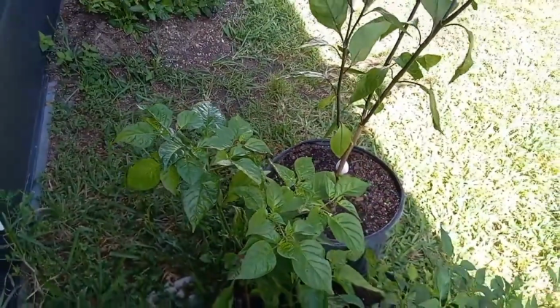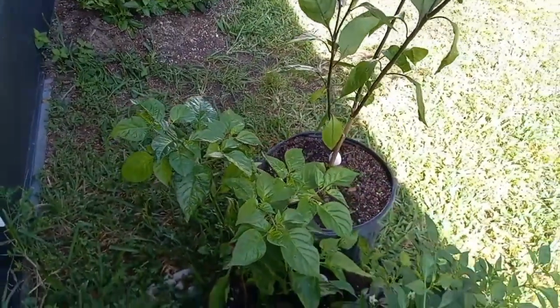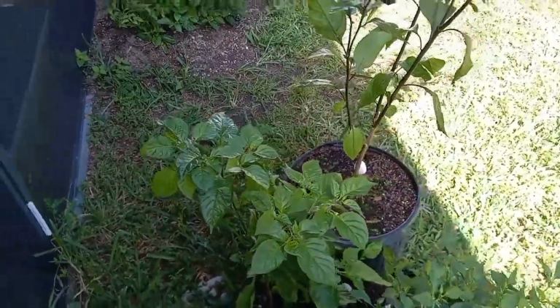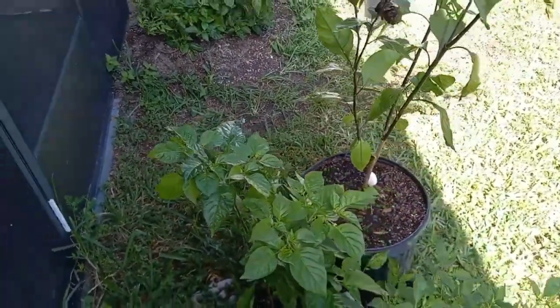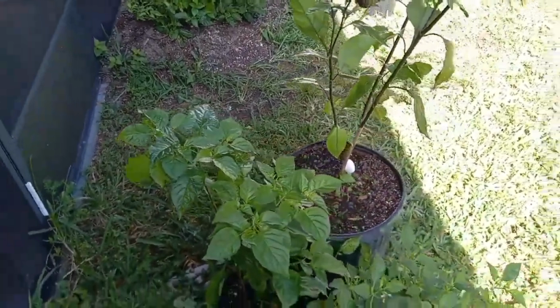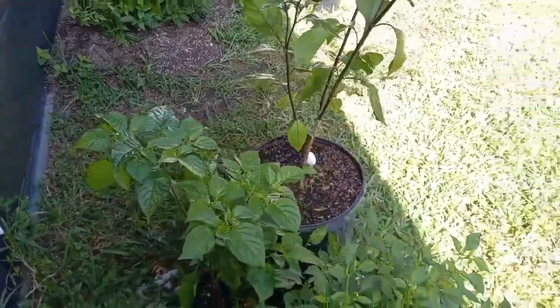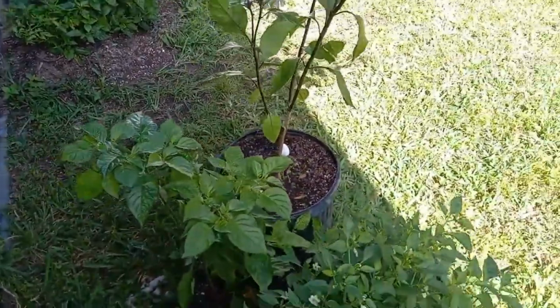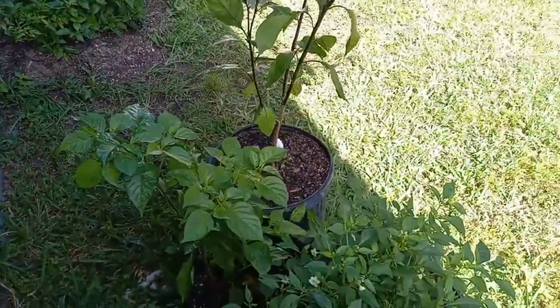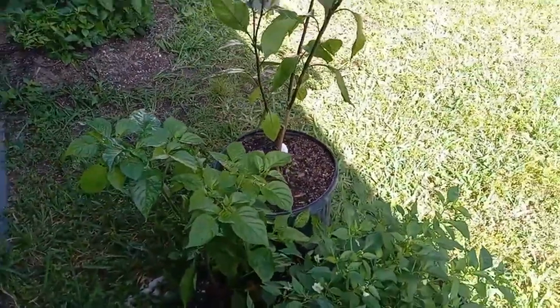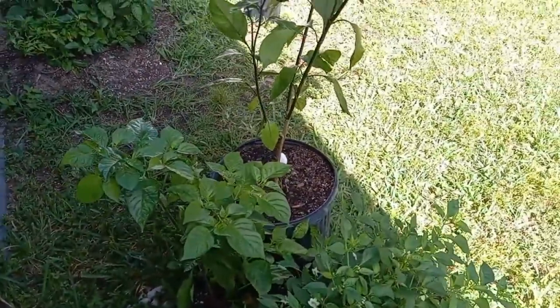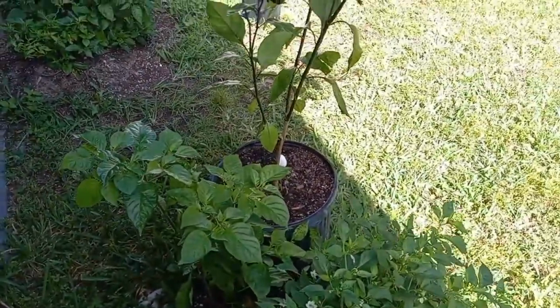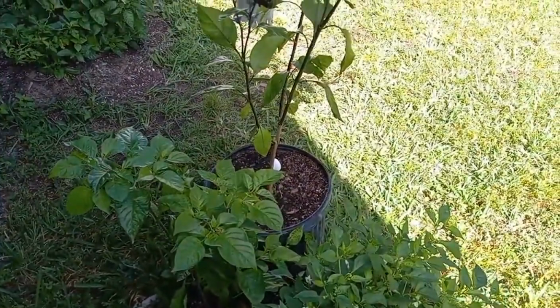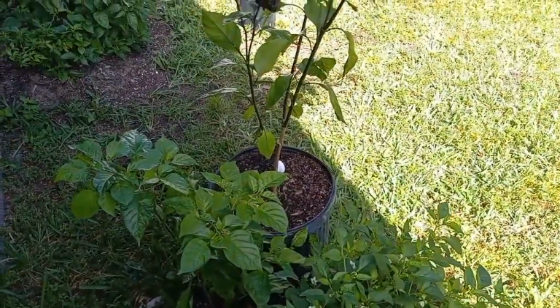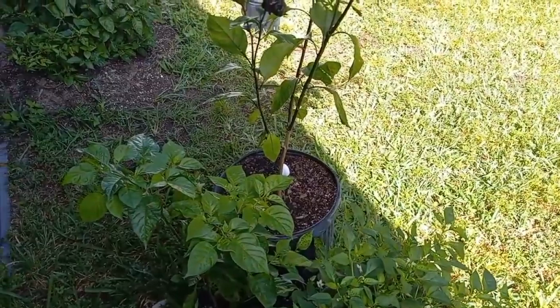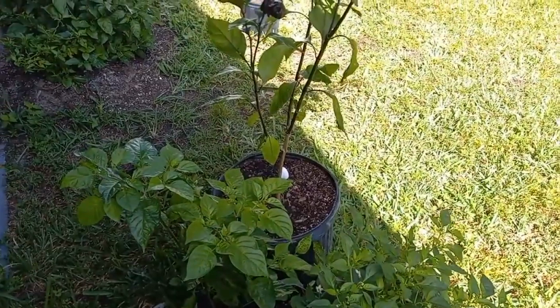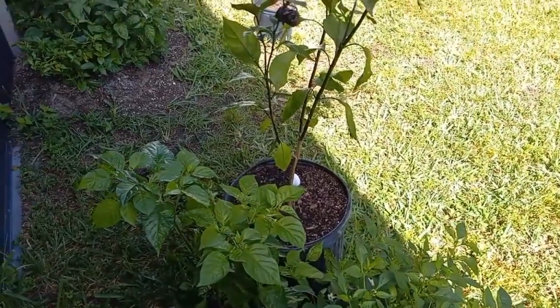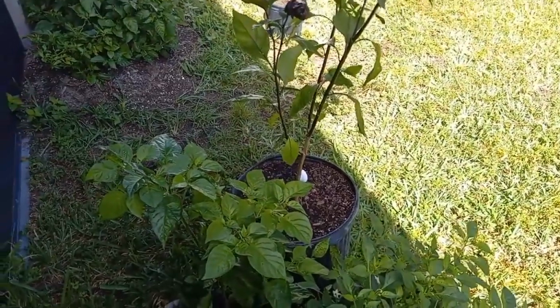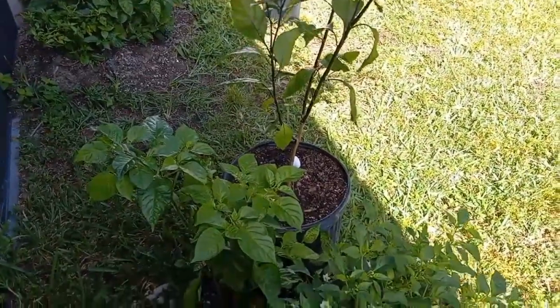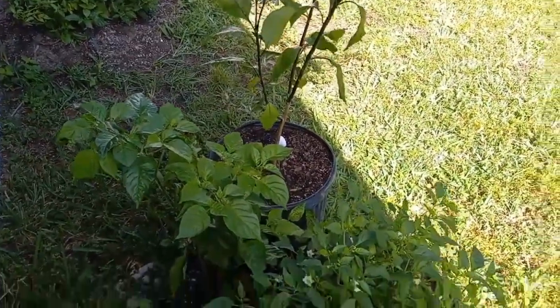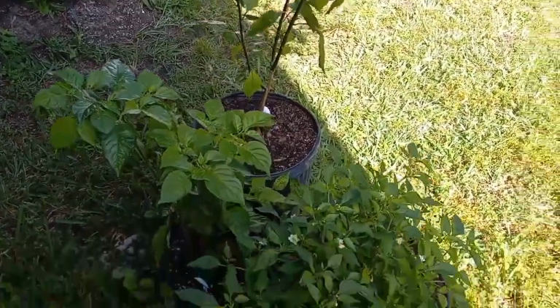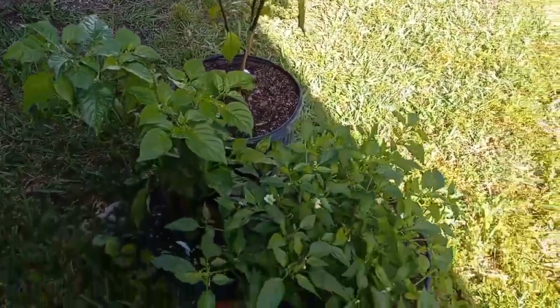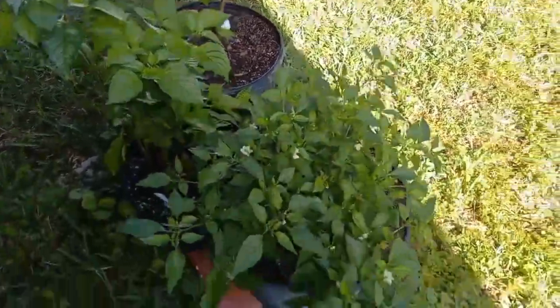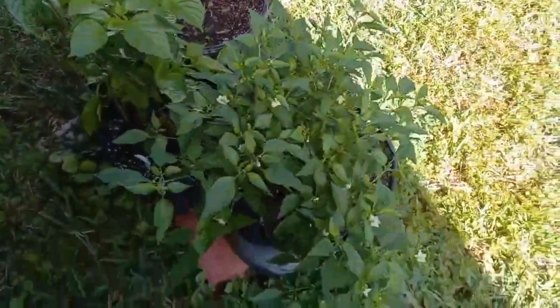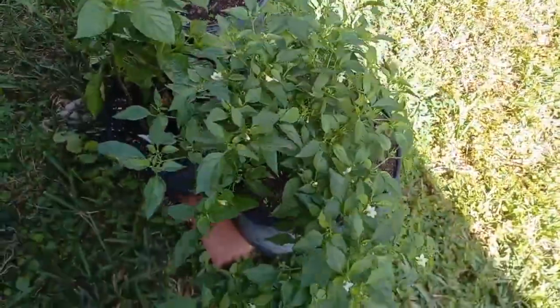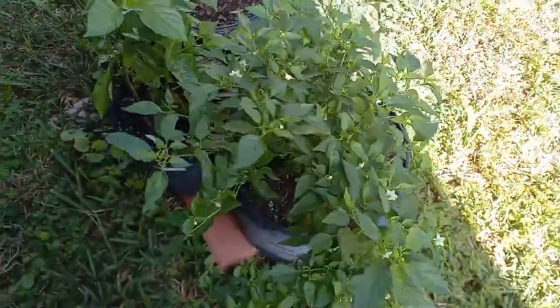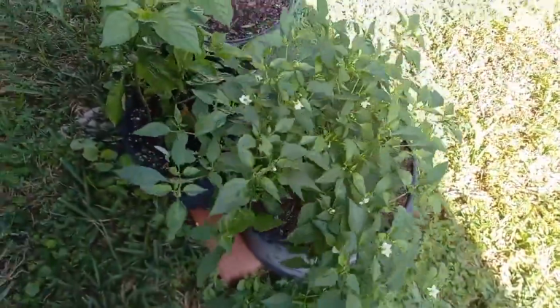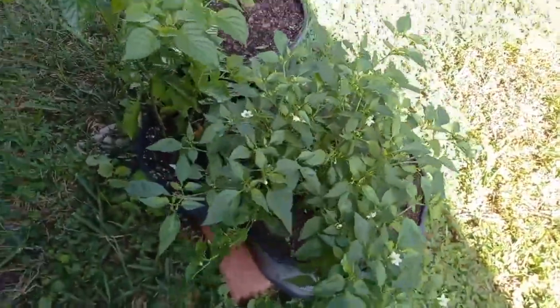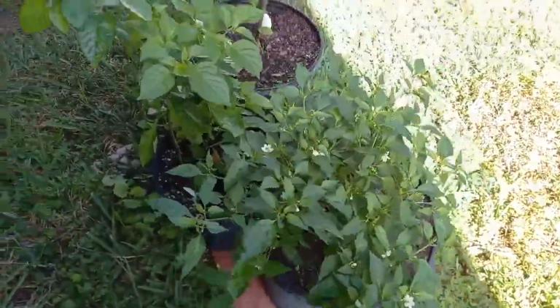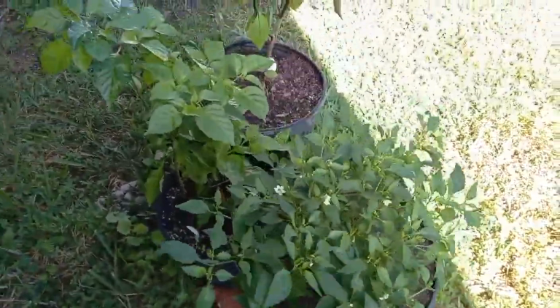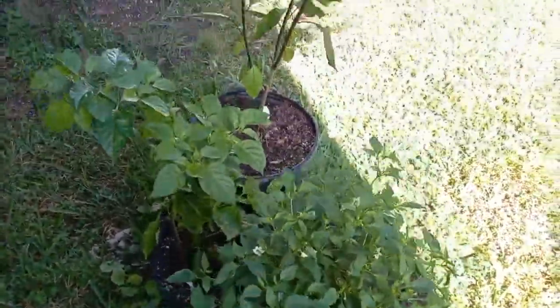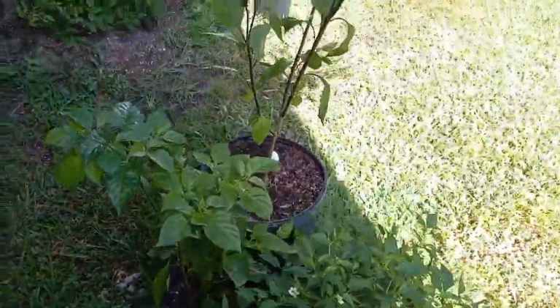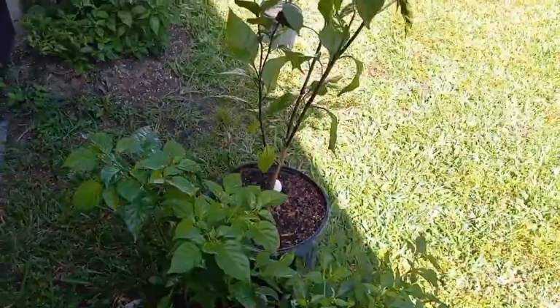I'm guessing we have until at least mid-December for all the plants in our garden to mature.